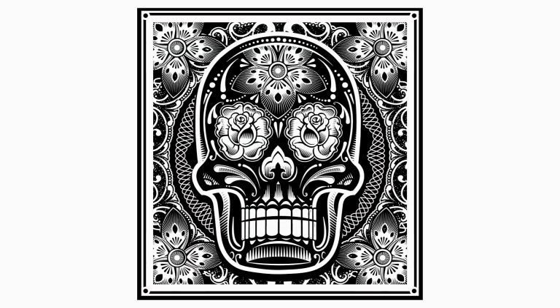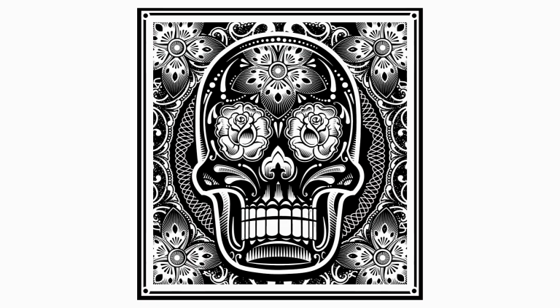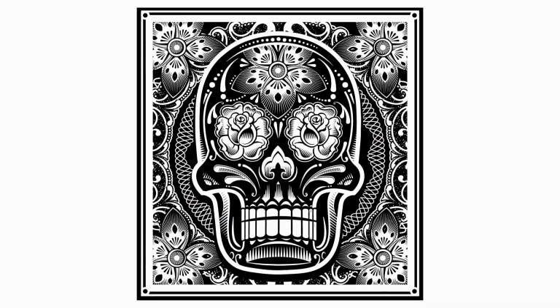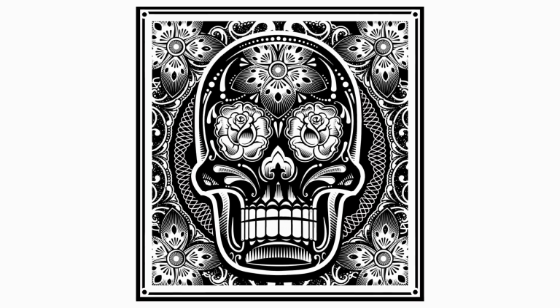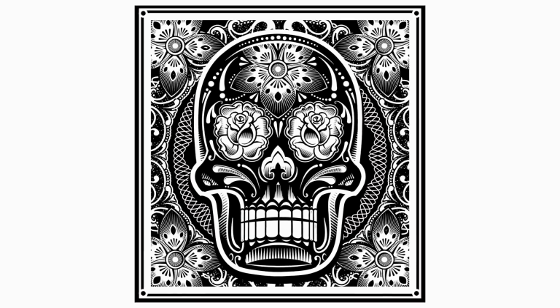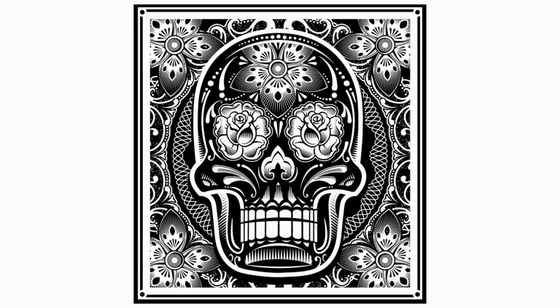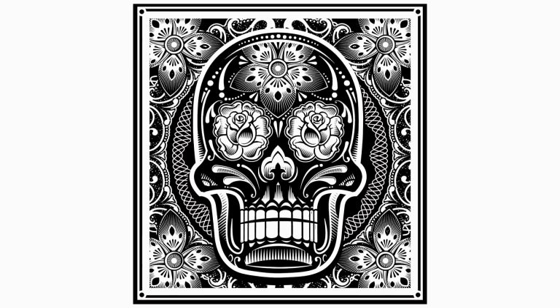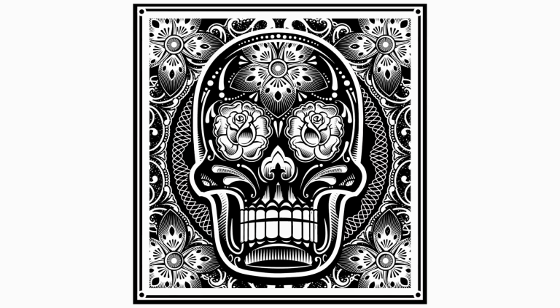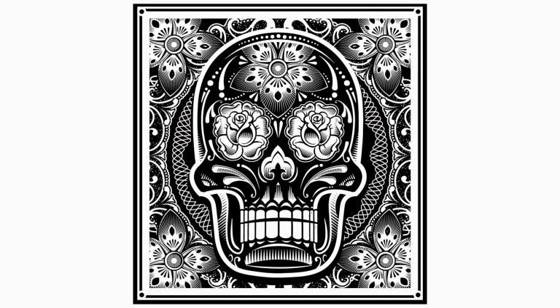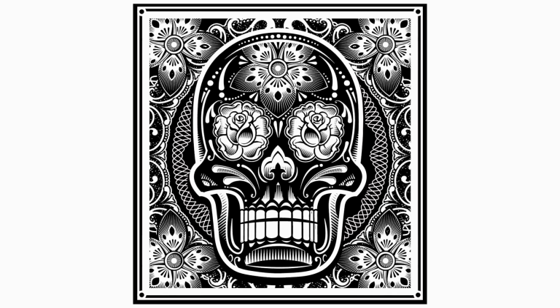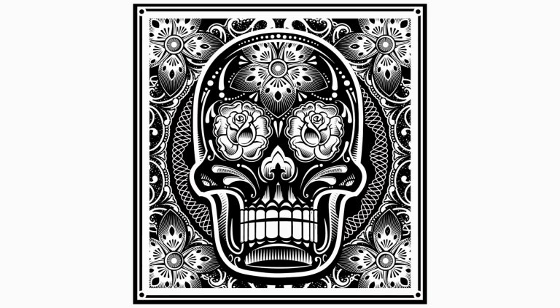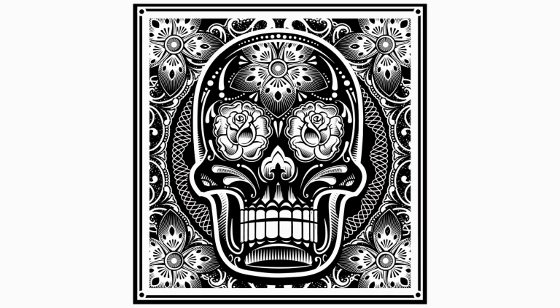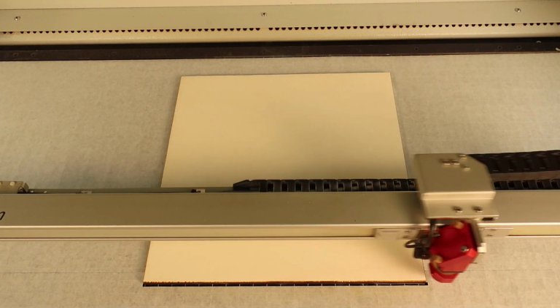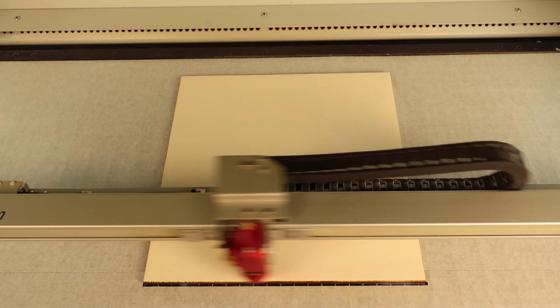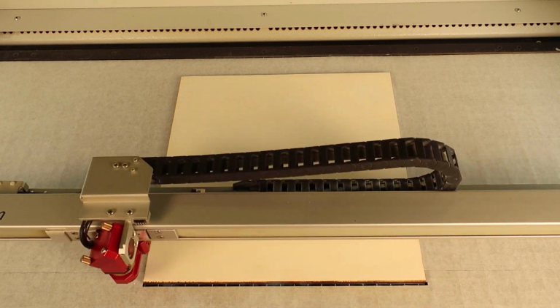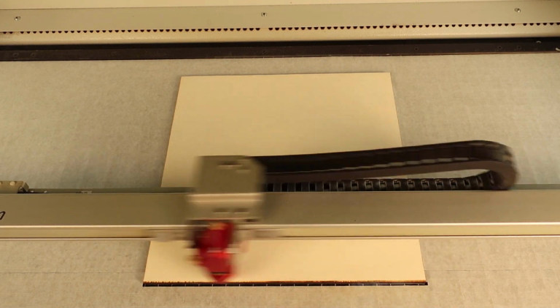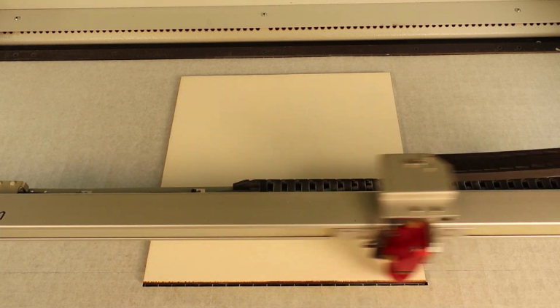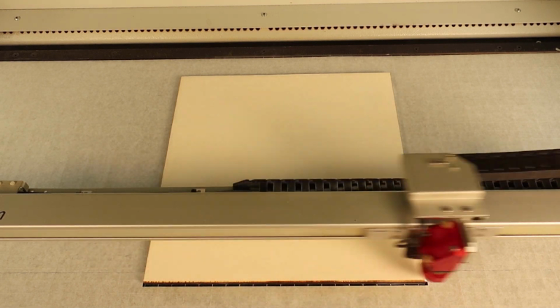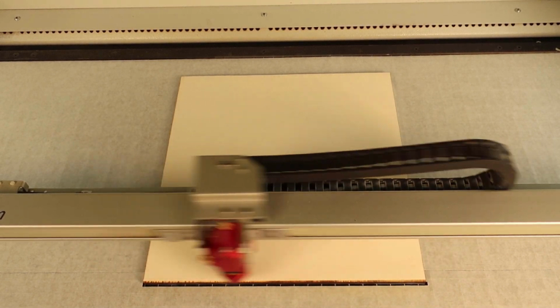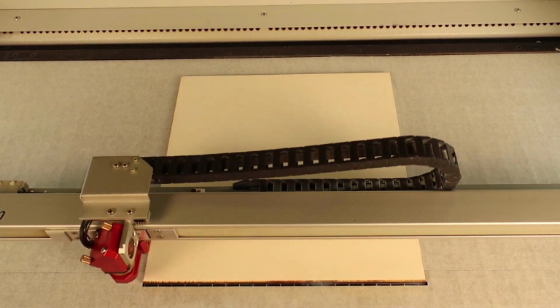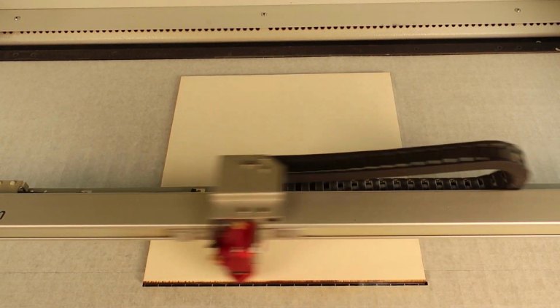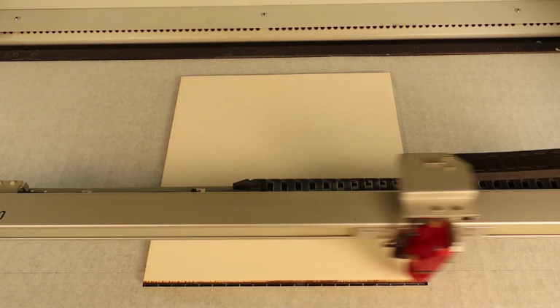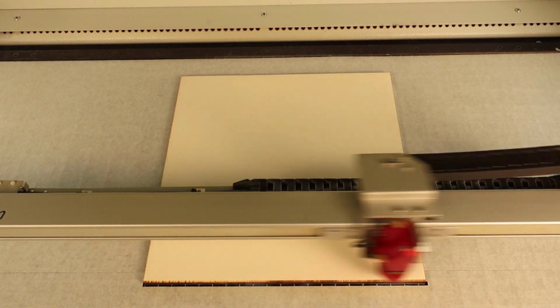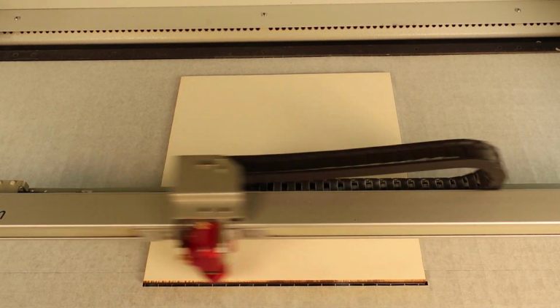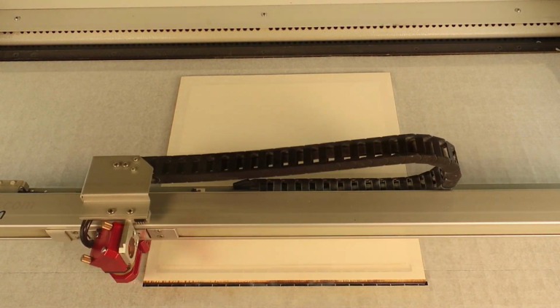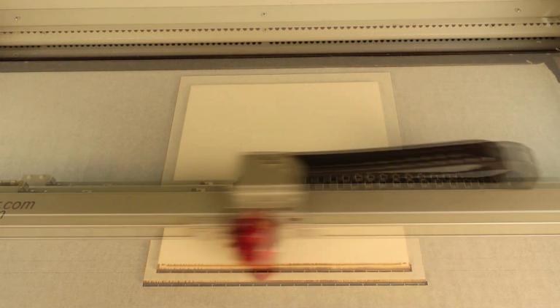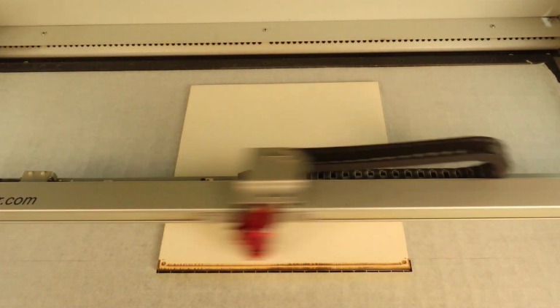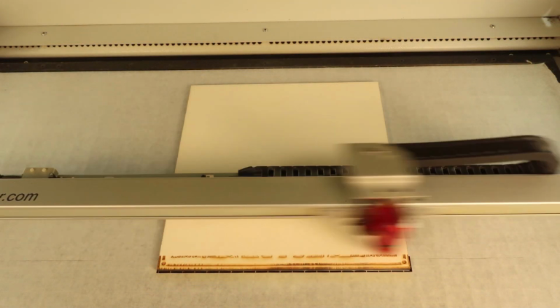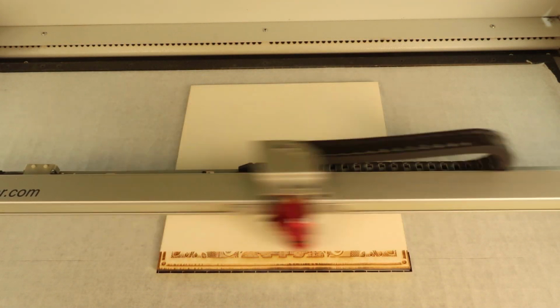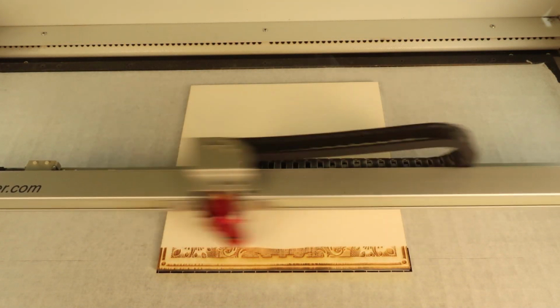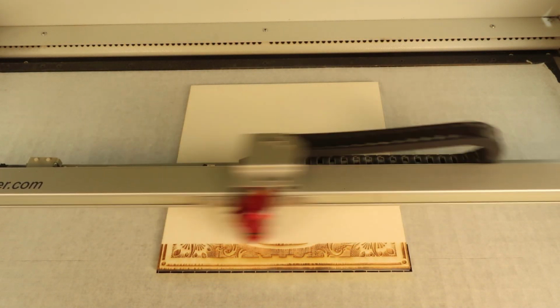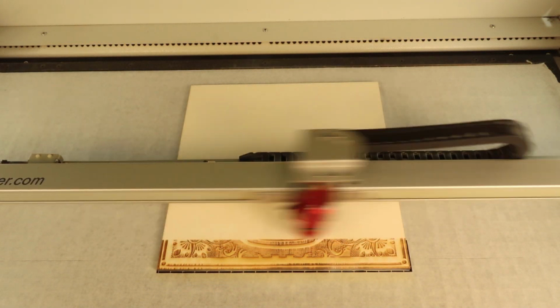Here's an example of a file that I will process onto a large piece of unfinished birch plywood. For this laser hack to work, the engraving graphic cannot be too detailed and can only be black and white style graphics with no grayscale or photographic images.